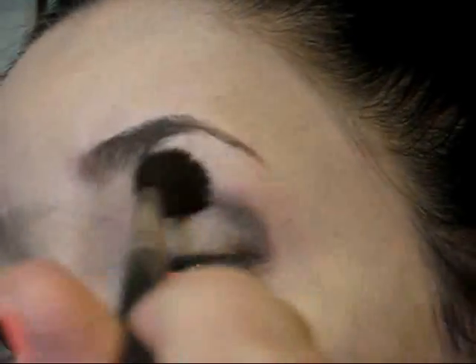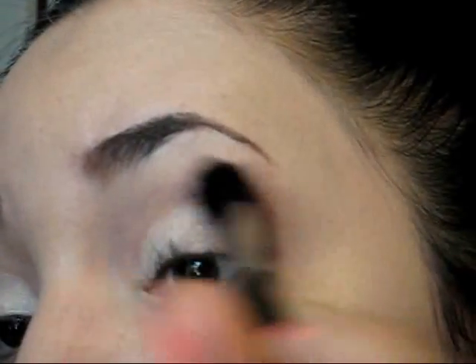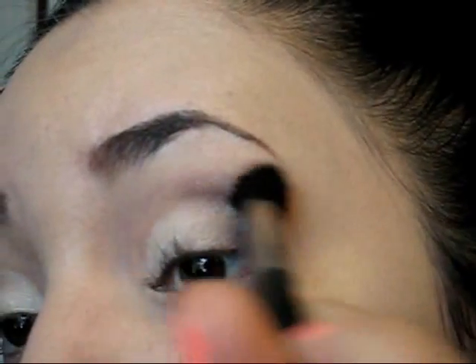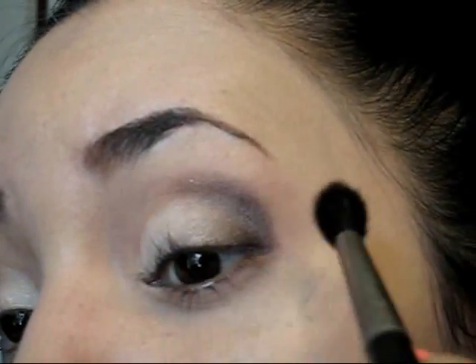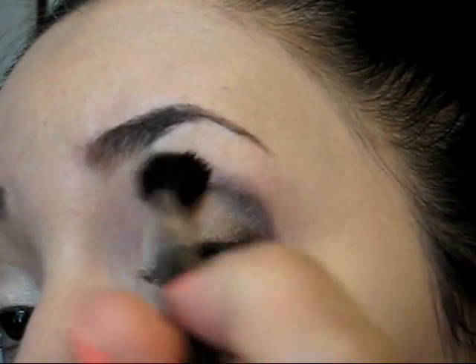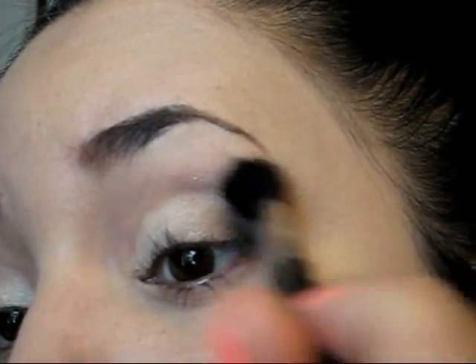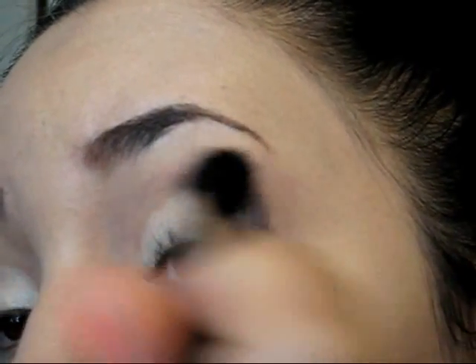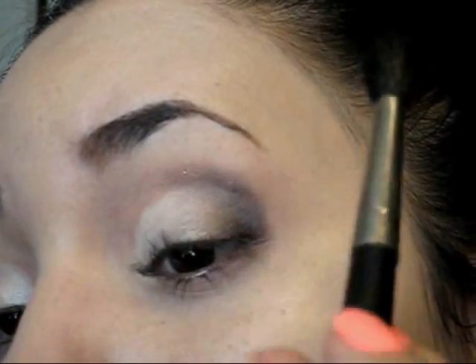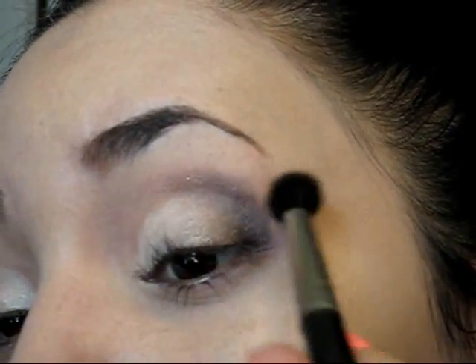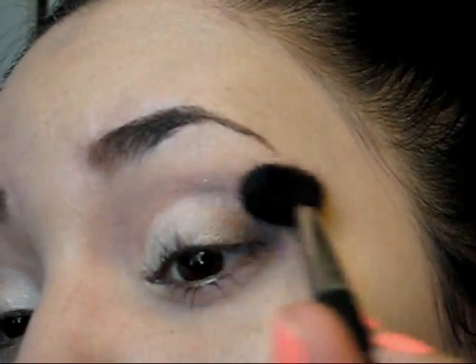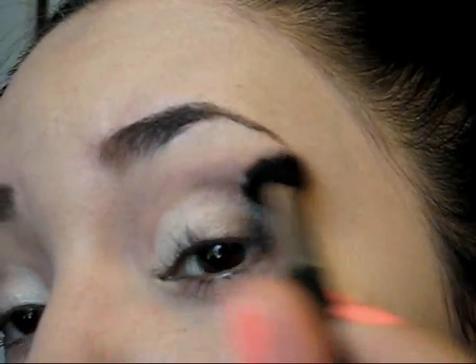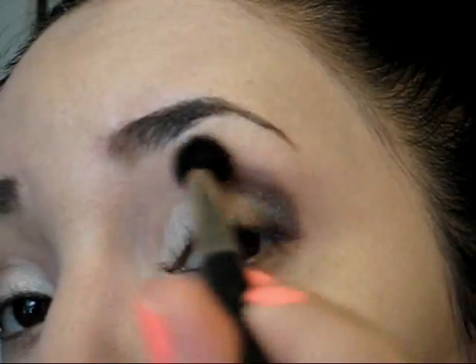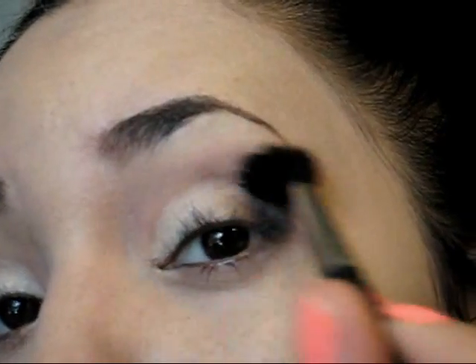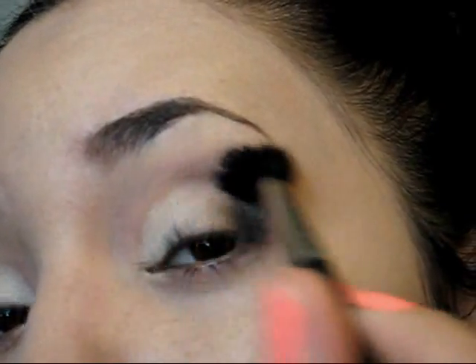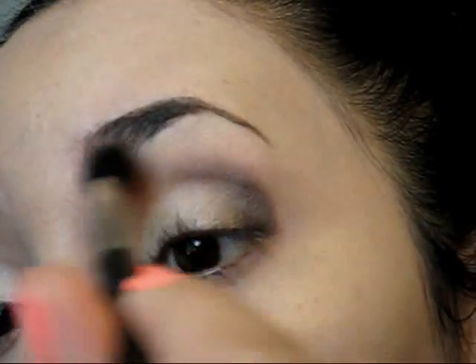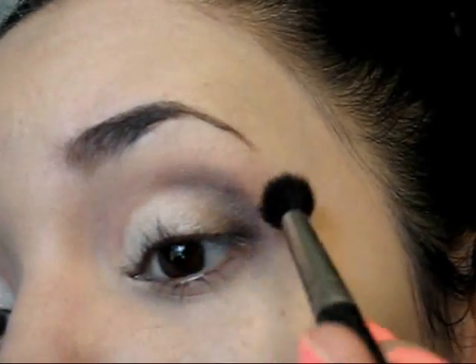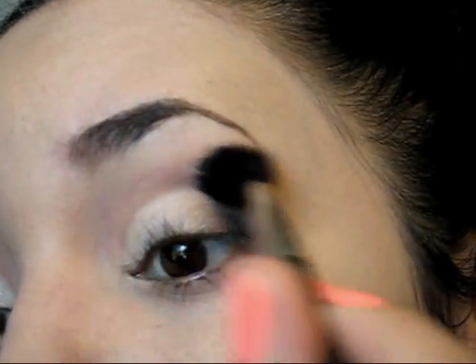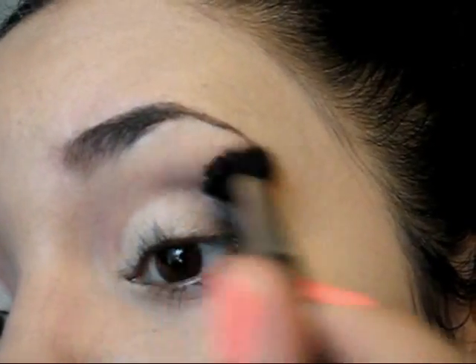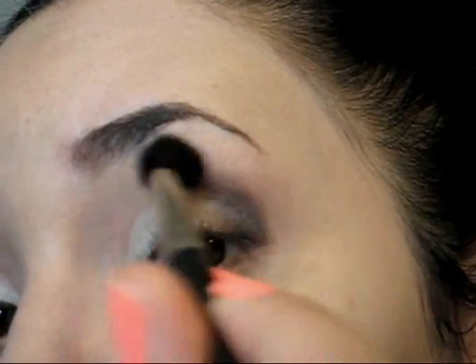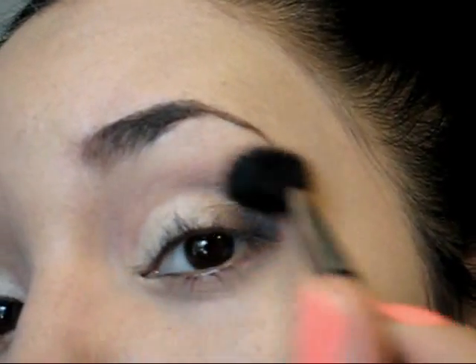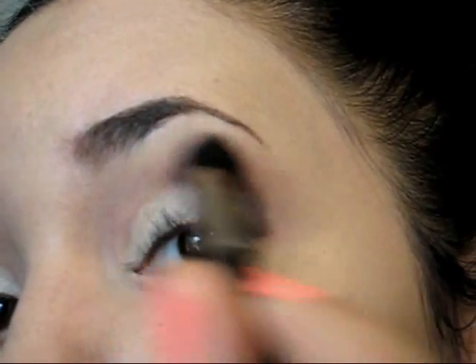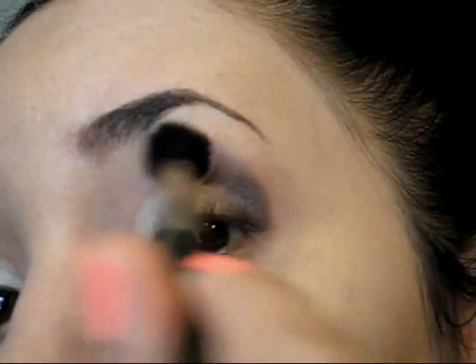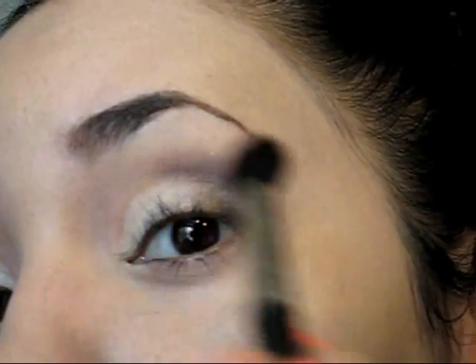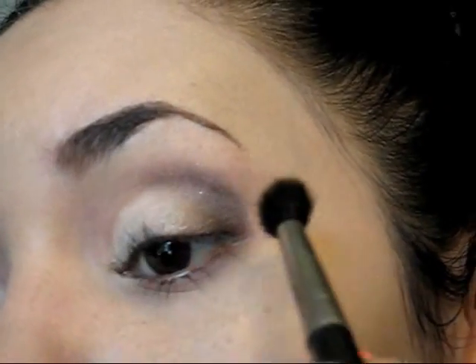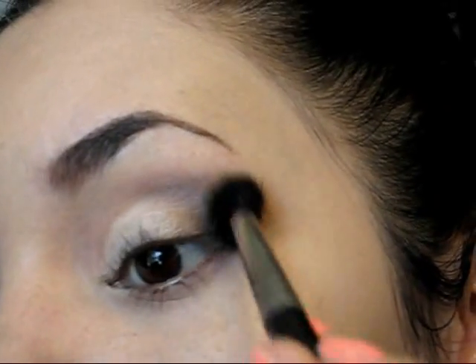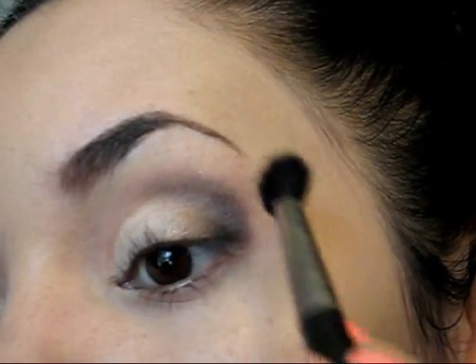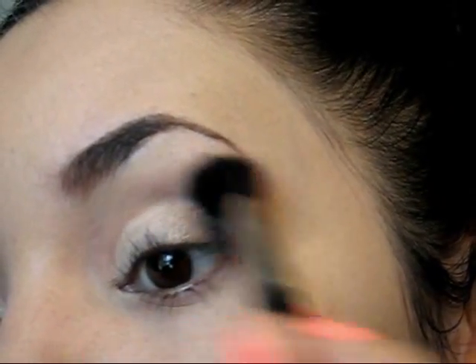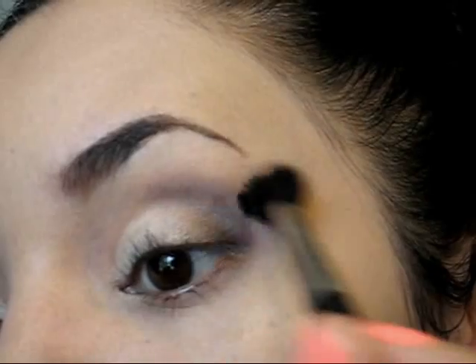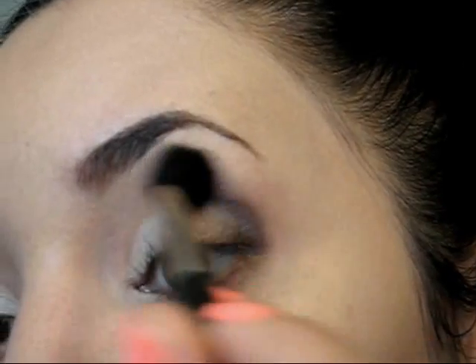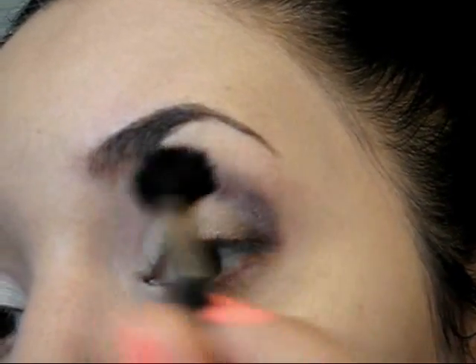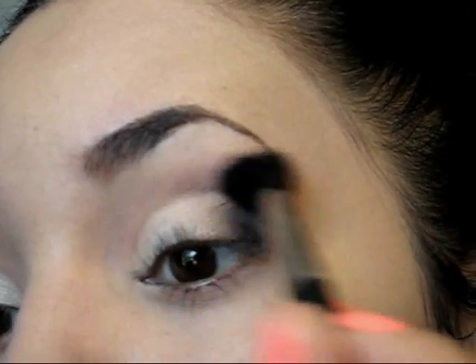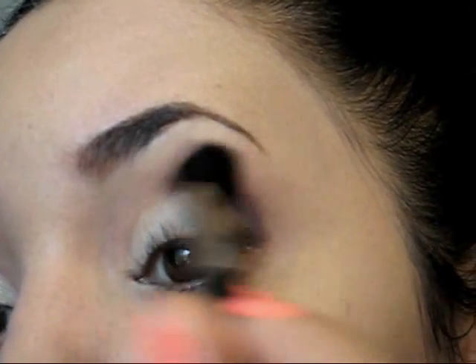Now it's time to blend the eyeshadows and to do that I highly recommend you to use a very fluffy brush that's going to help you to even out that area and make it look very pretty.